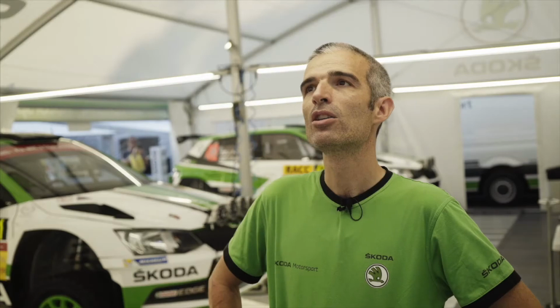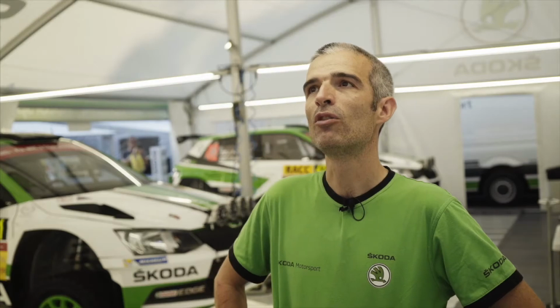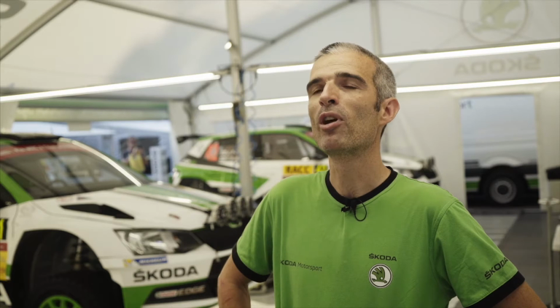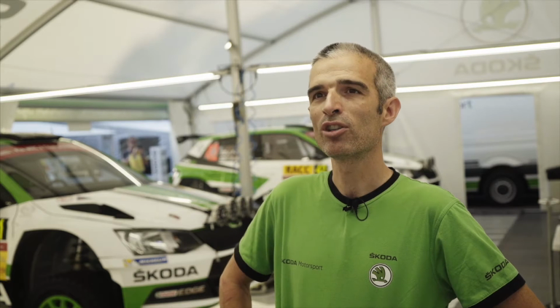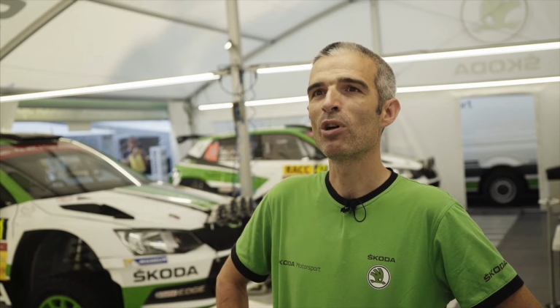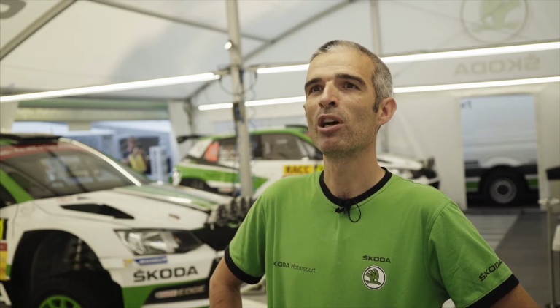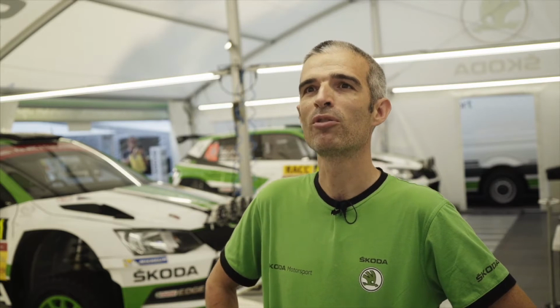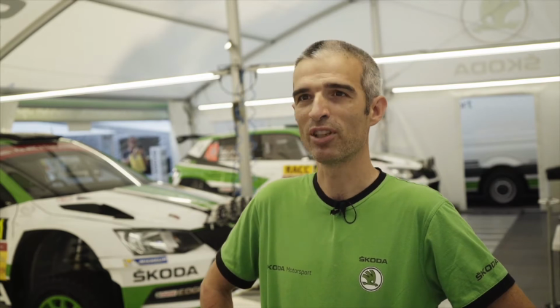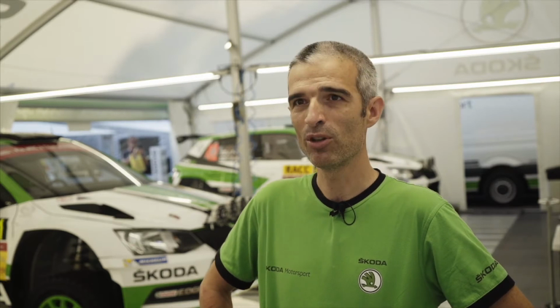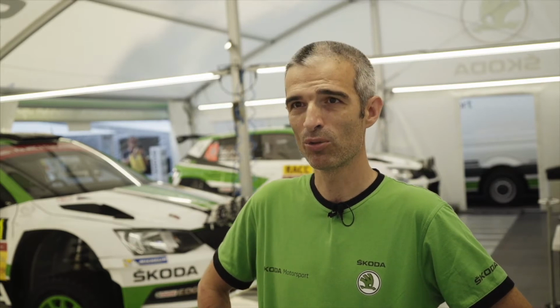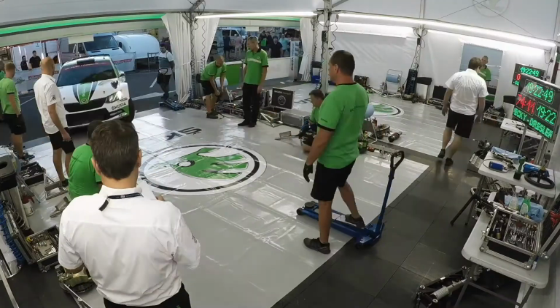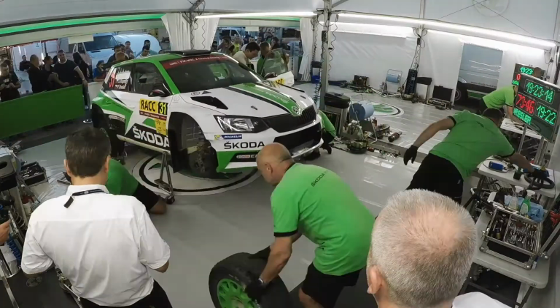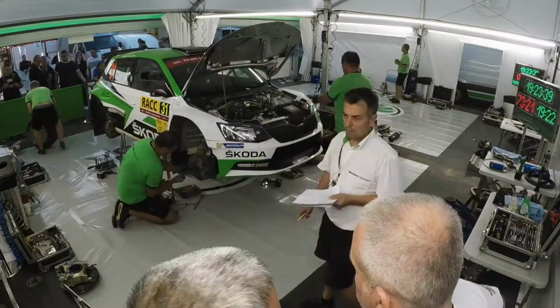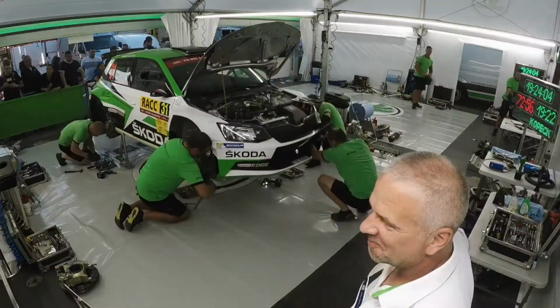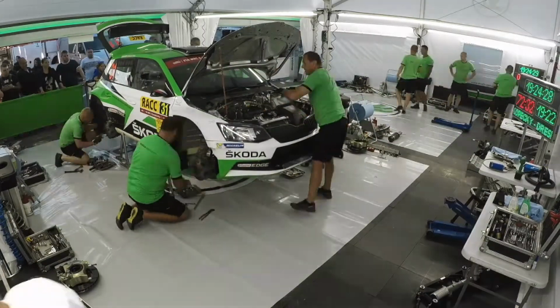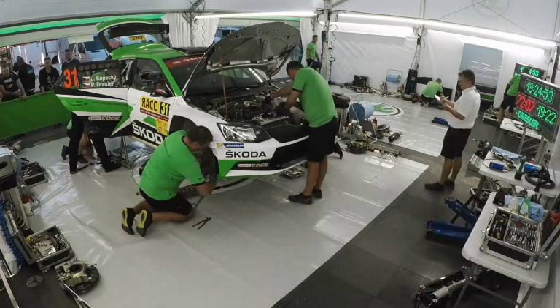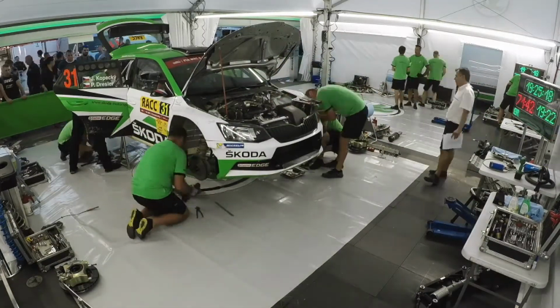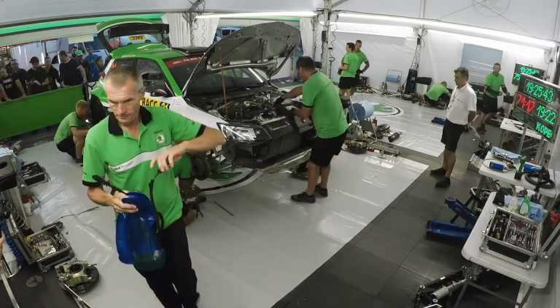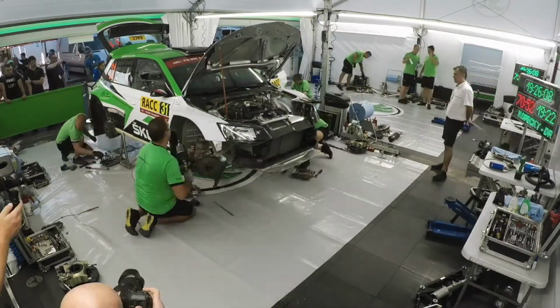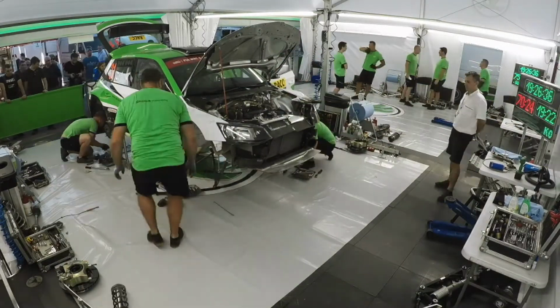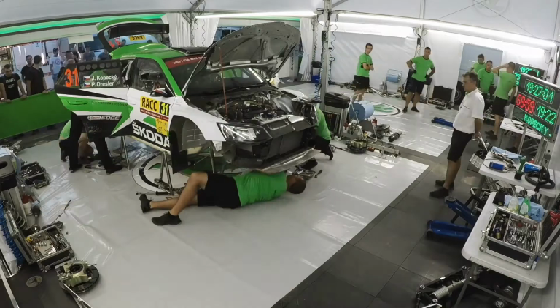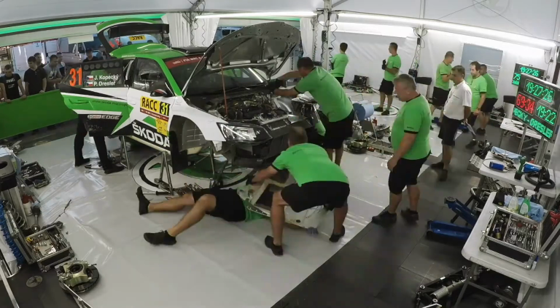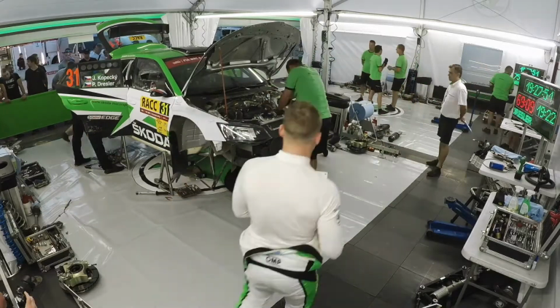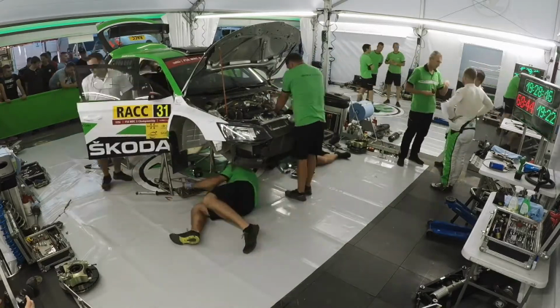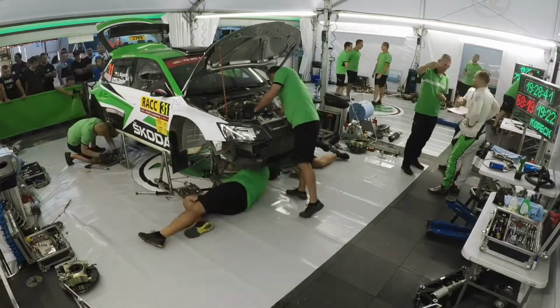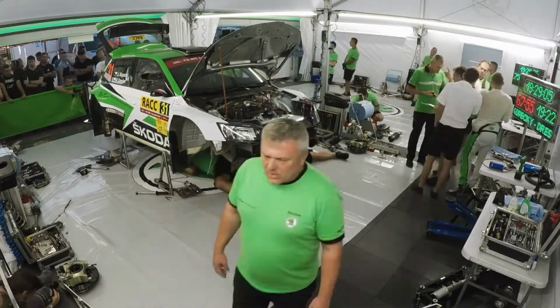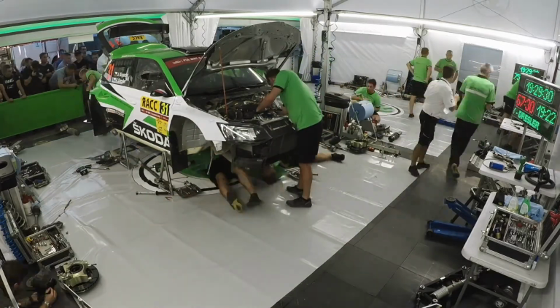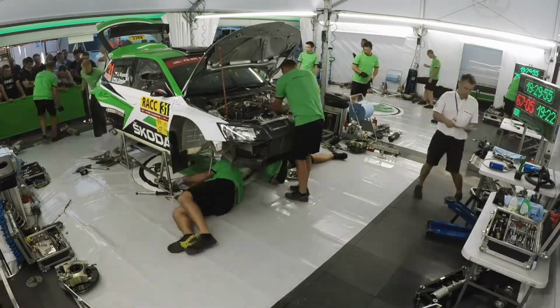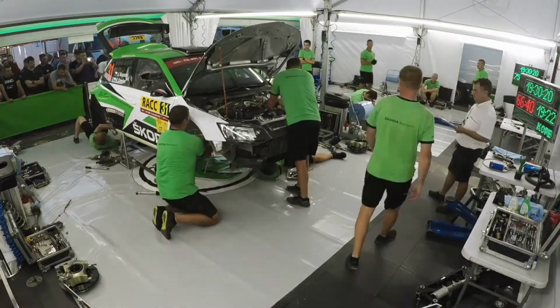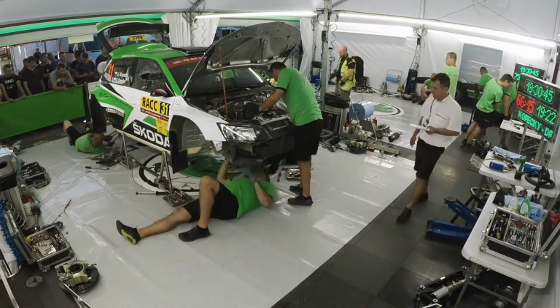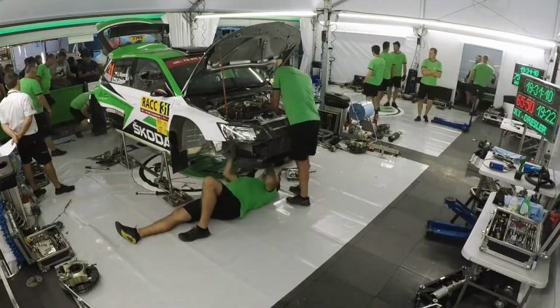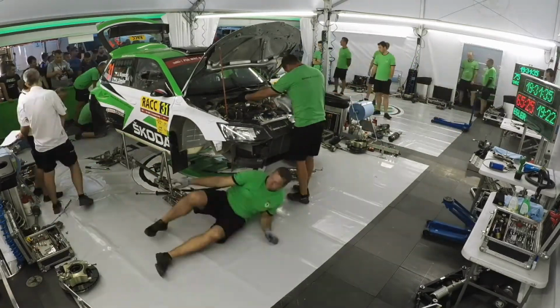From regulation, we have 150 minutes to do it, but more or less it should be under 45 minutes. Then we have time to check everything and to be sure everything is okay.